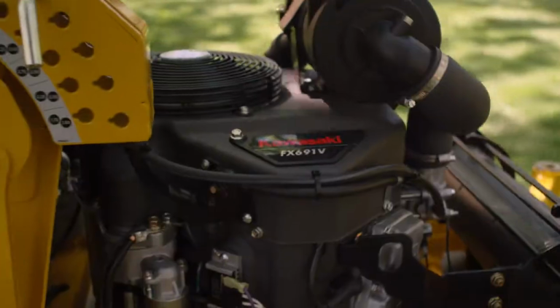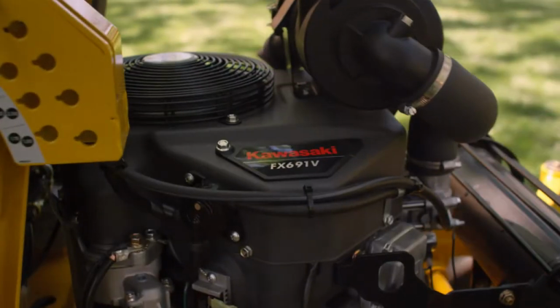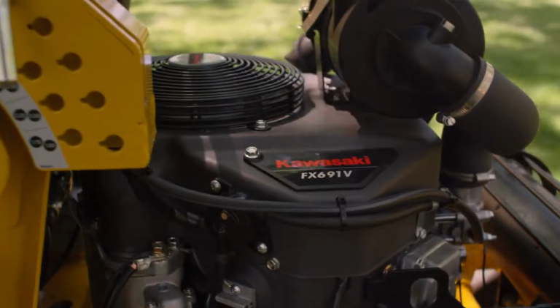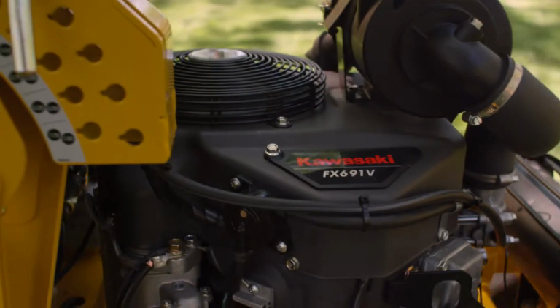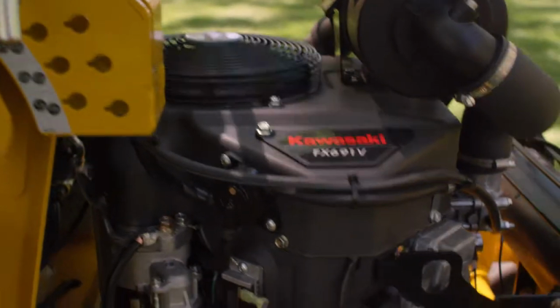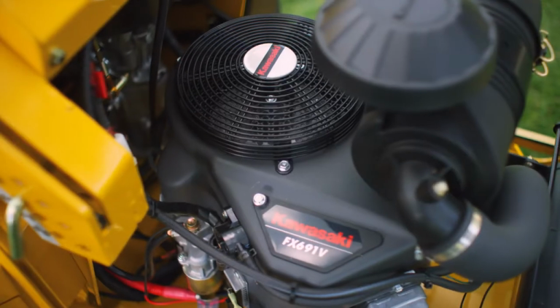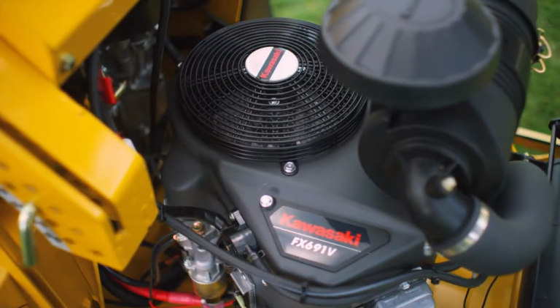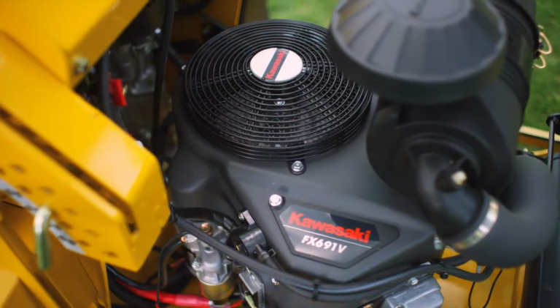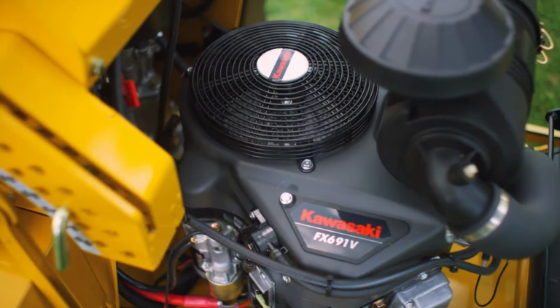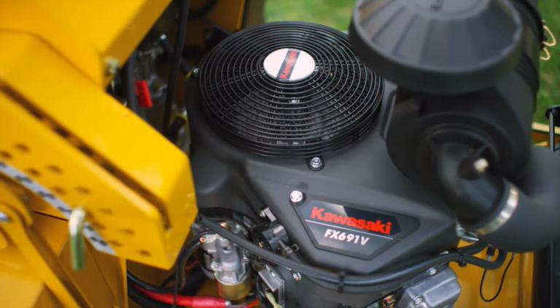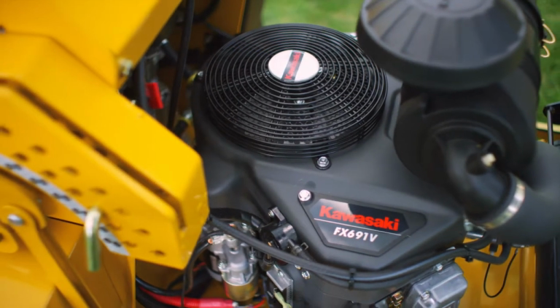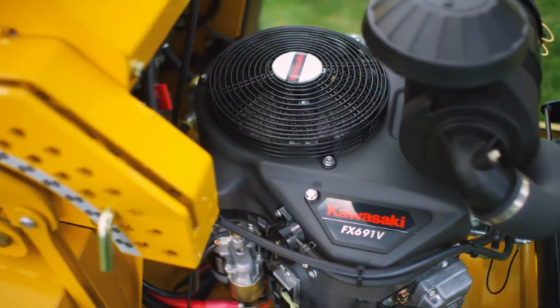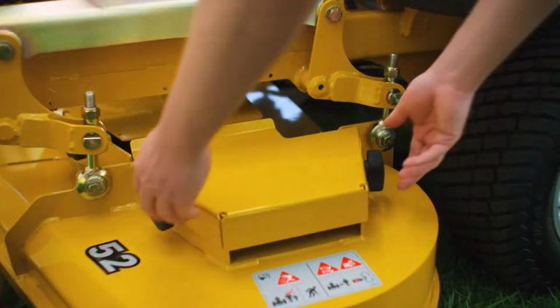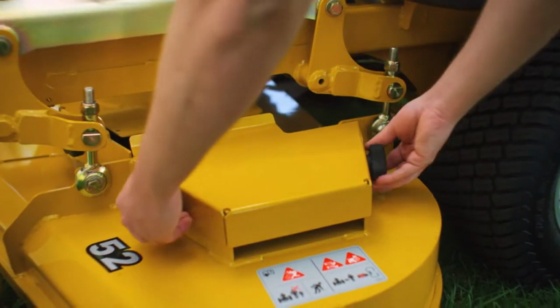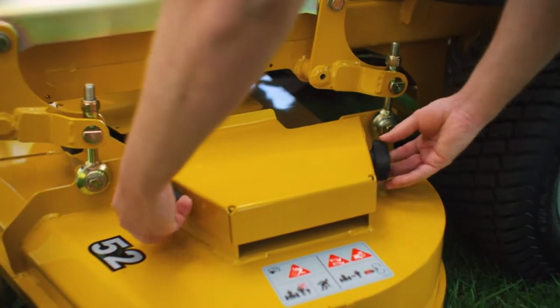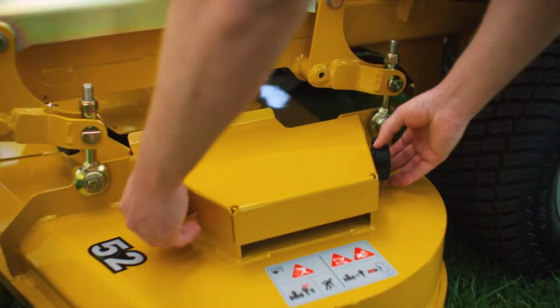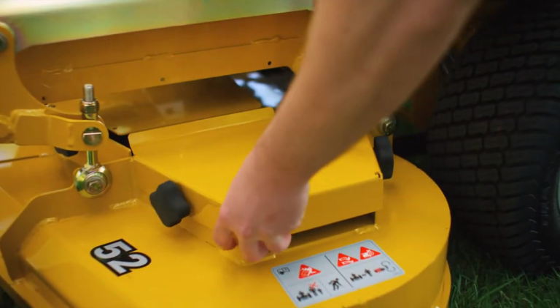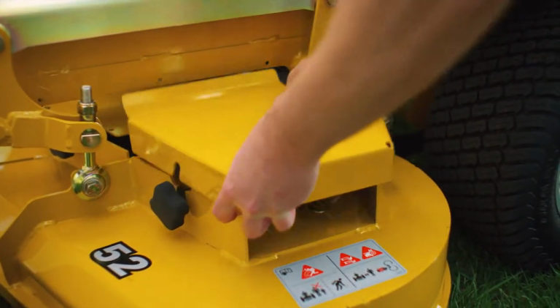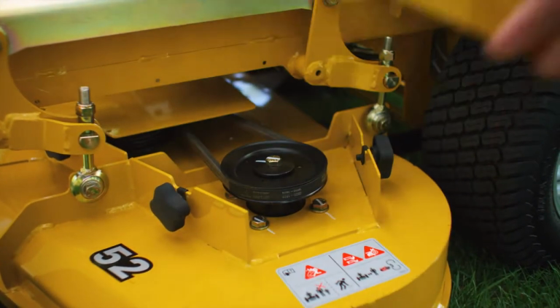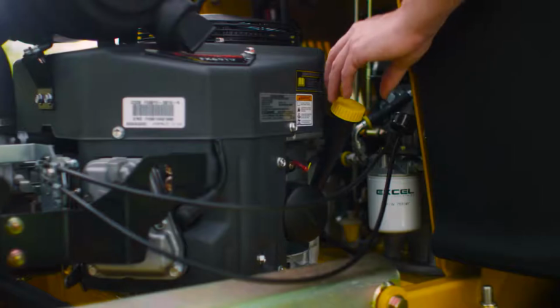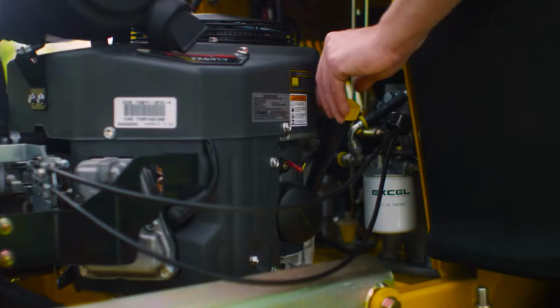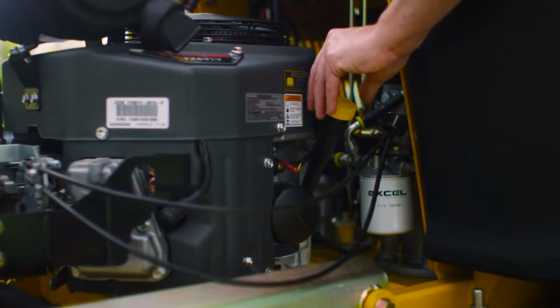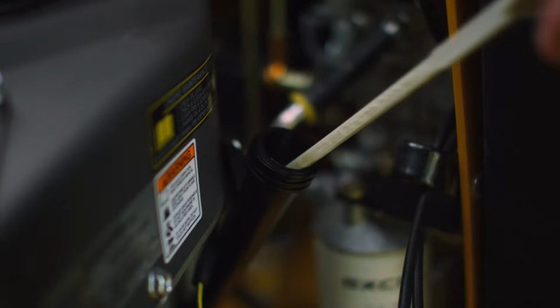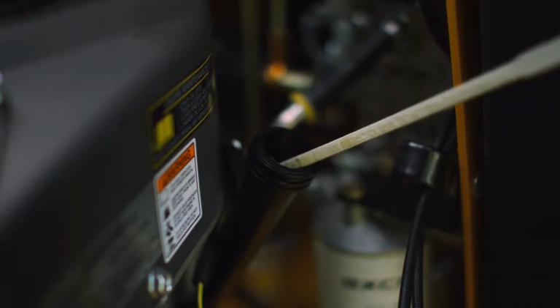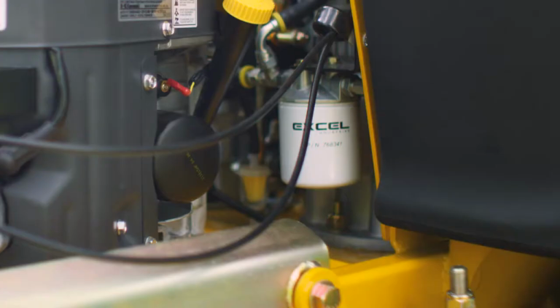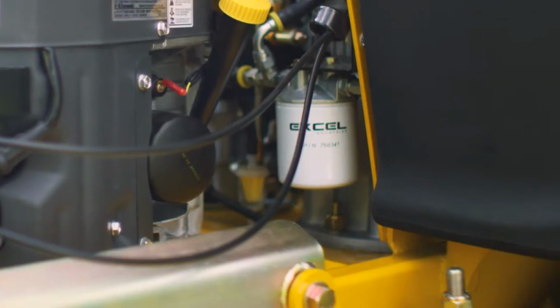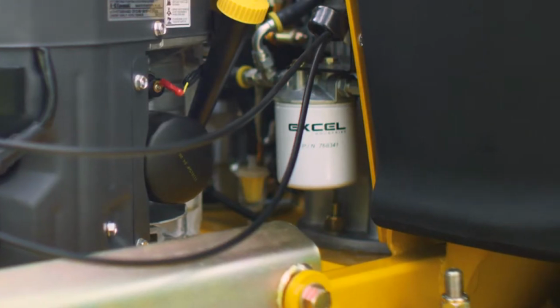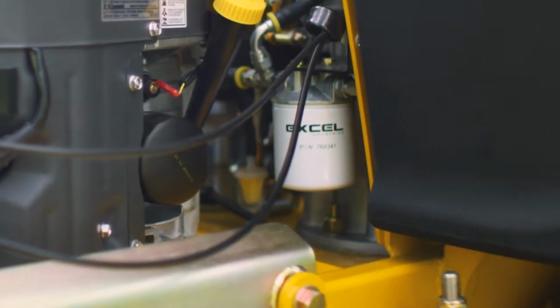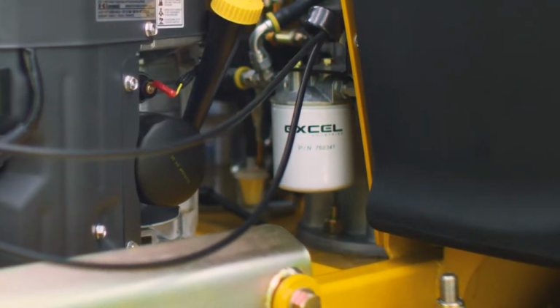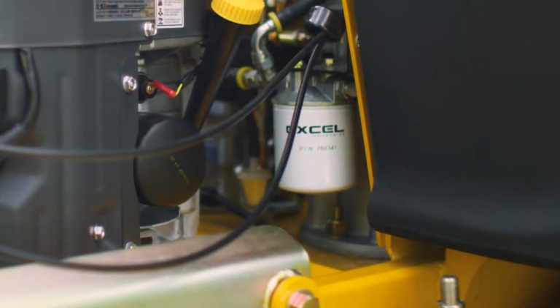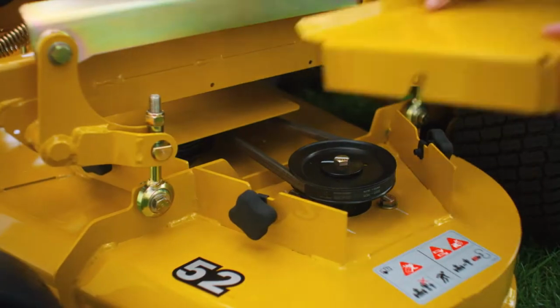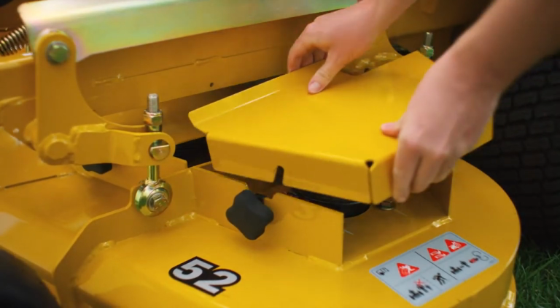The Super S is easy to maintain. Fewer moving parts means less wear on the mower, and it's easily serviceable with removable panels. Change the oil, hydraulic fluid, filters, and belts in a flash. It also makes cleaning the mower a breeze.